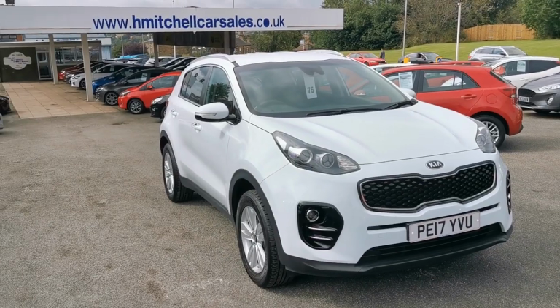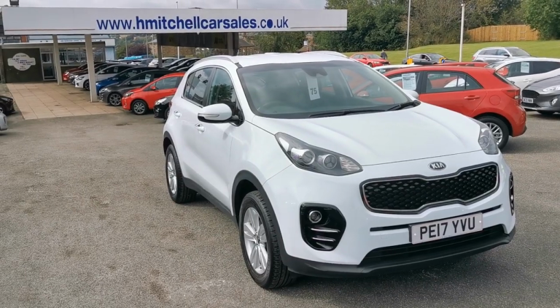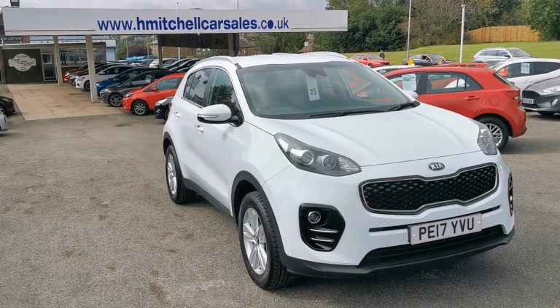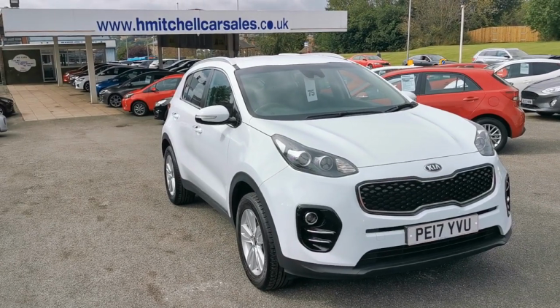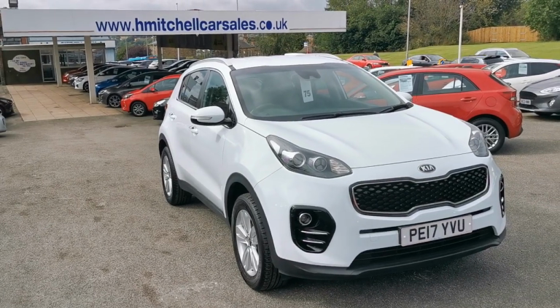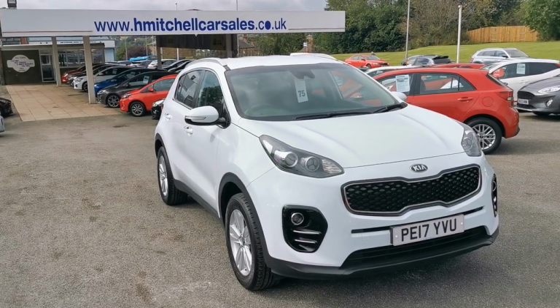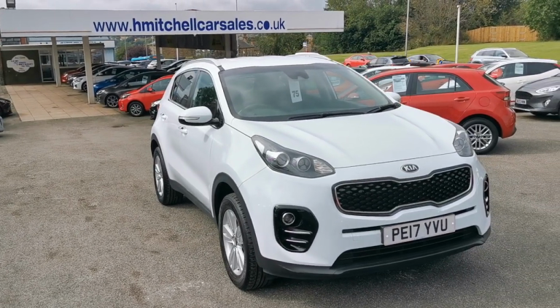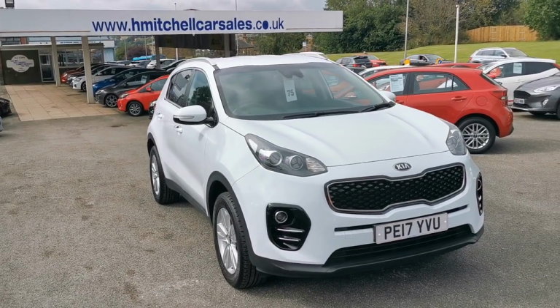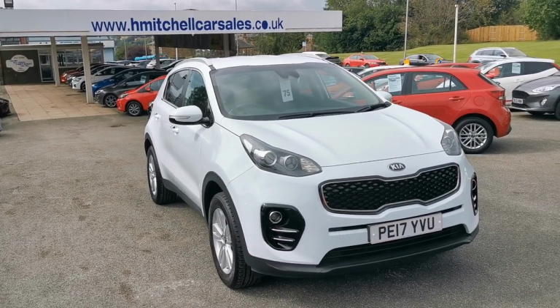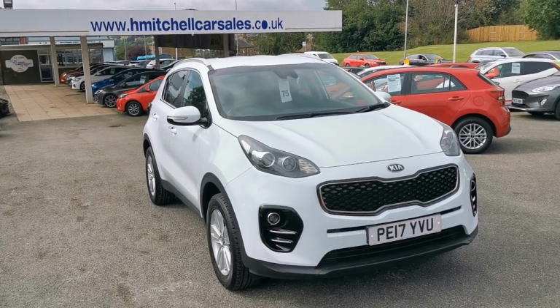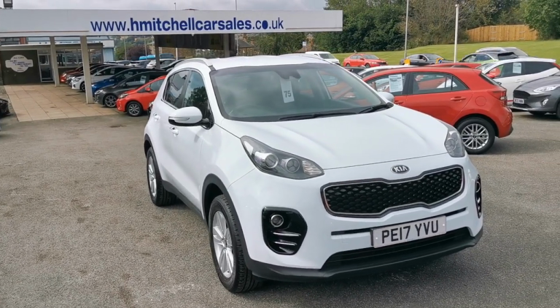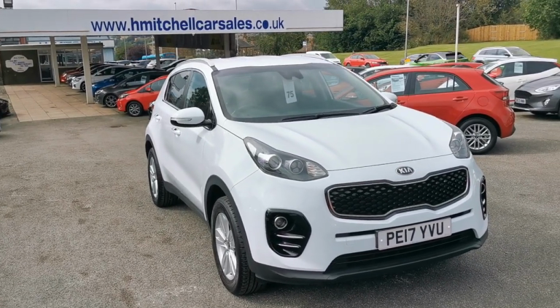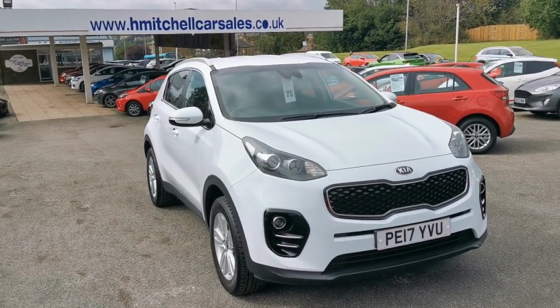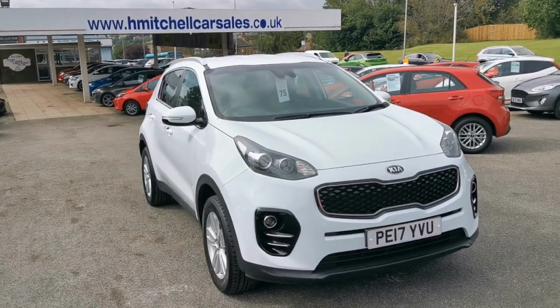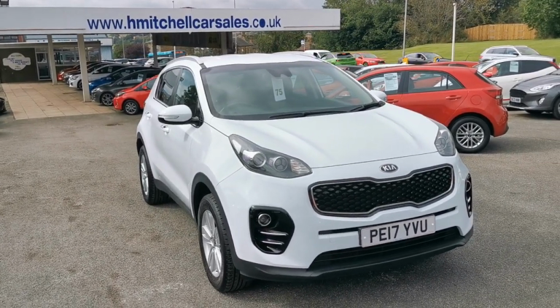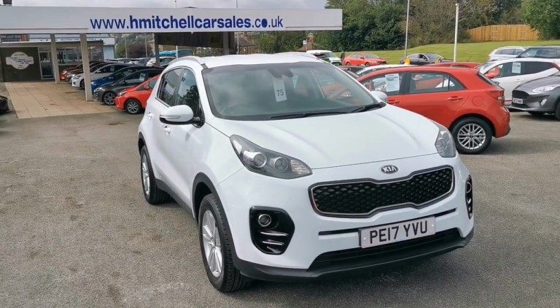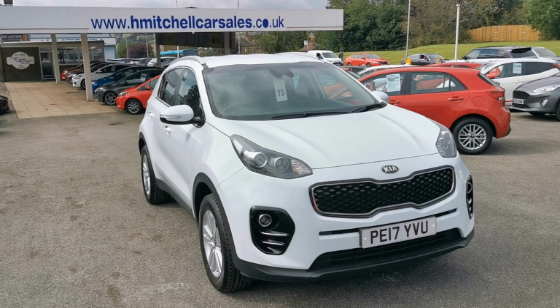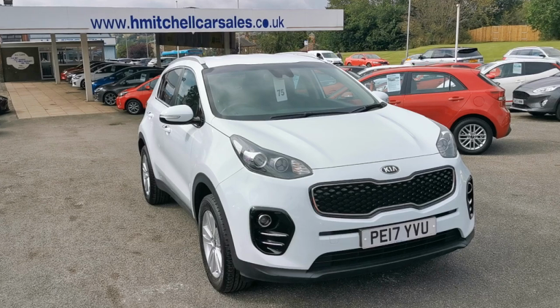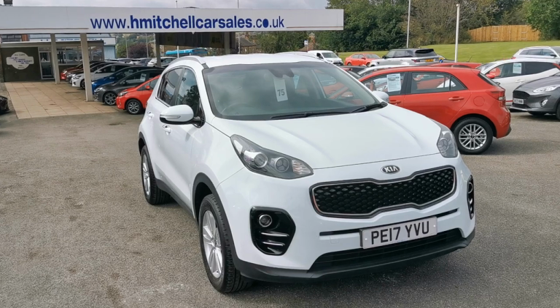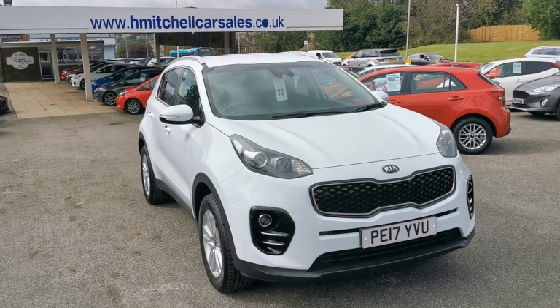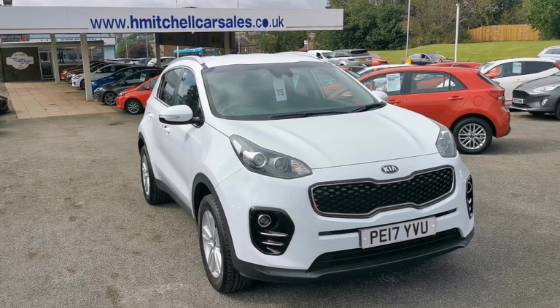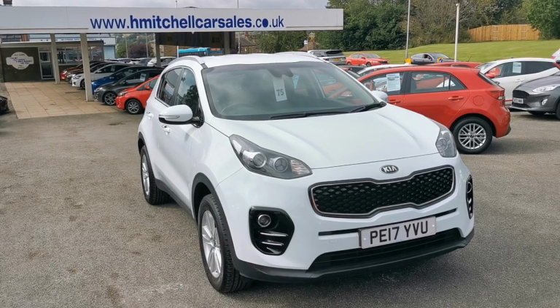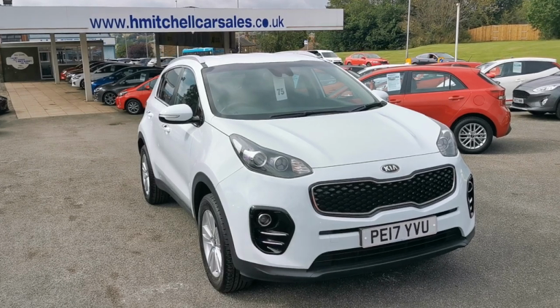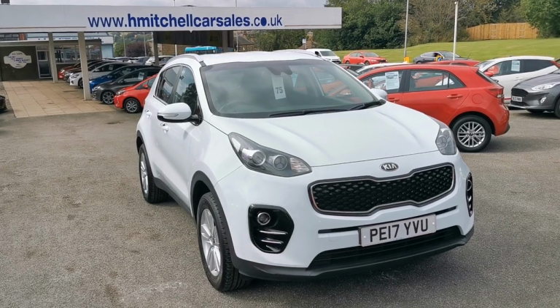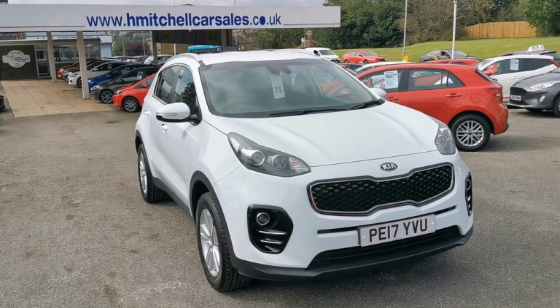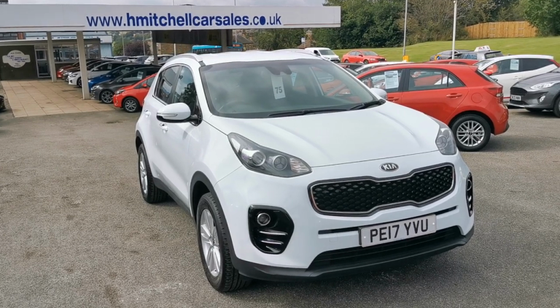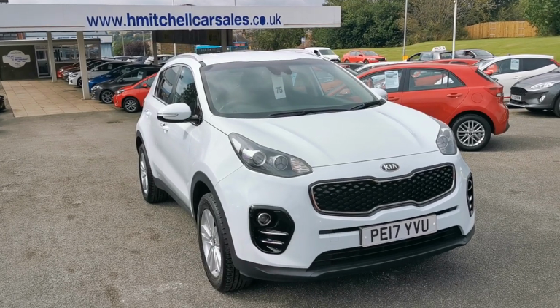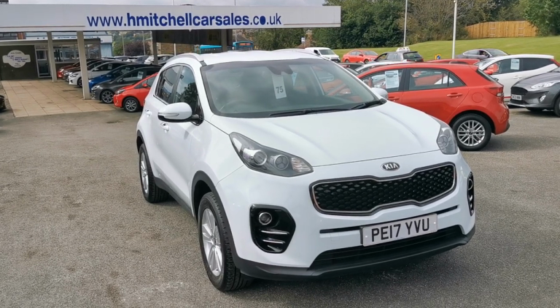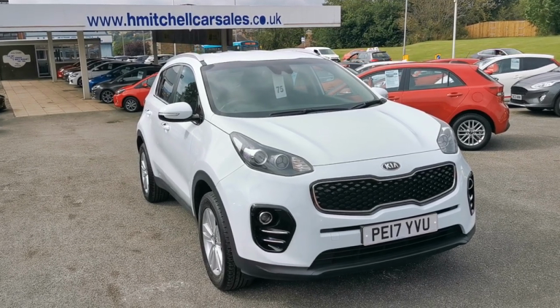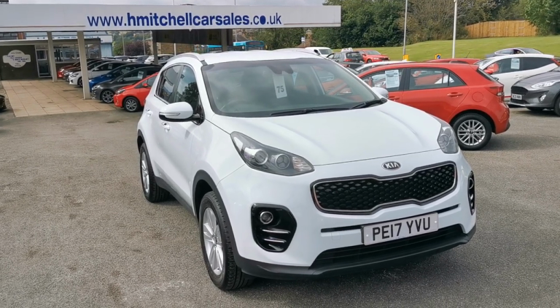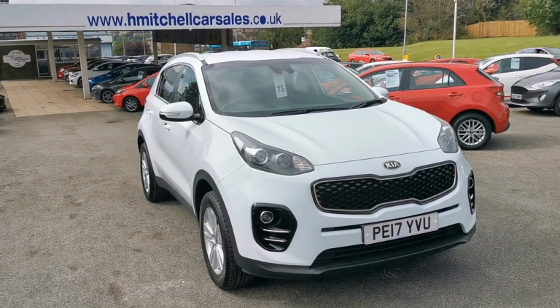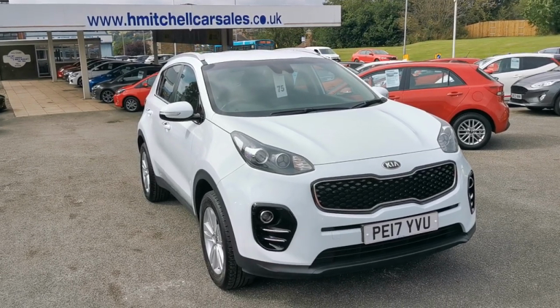You can send an email to mail at hmitchellcarsales.co.uk. Thank you for watching — we look forward to your enquiry. Bye.